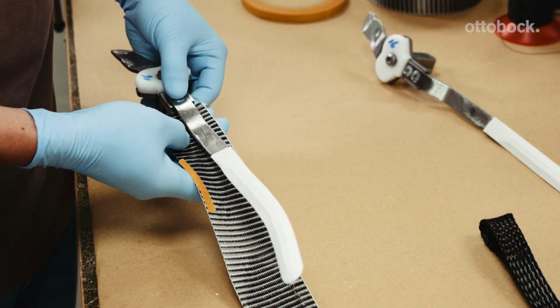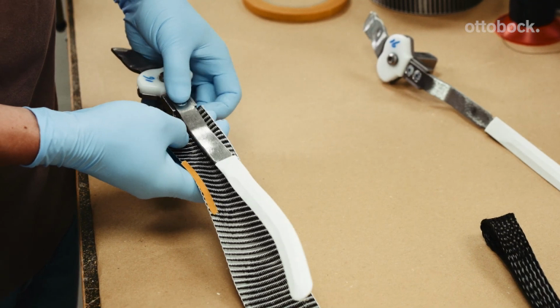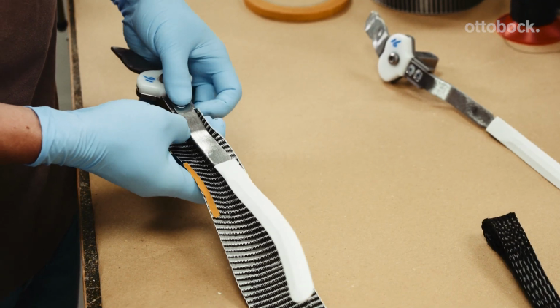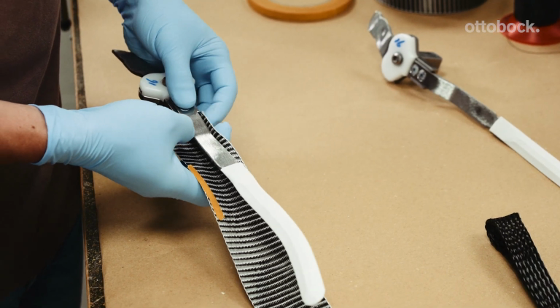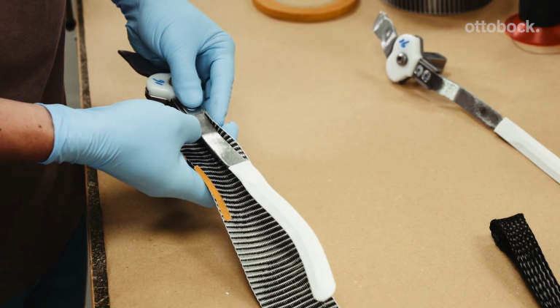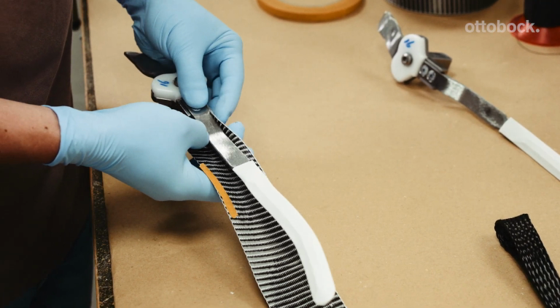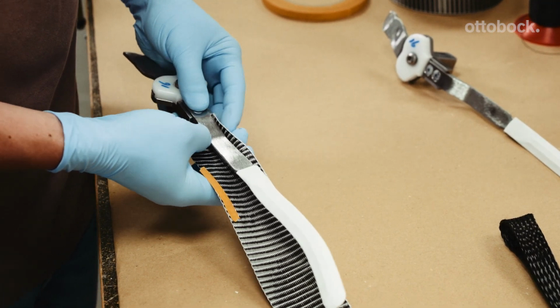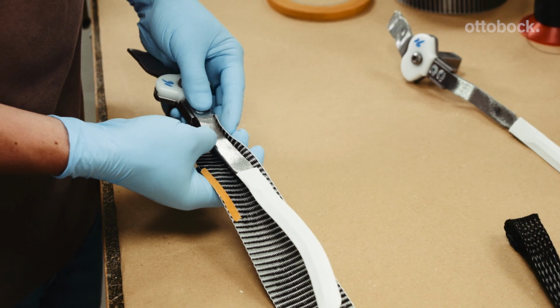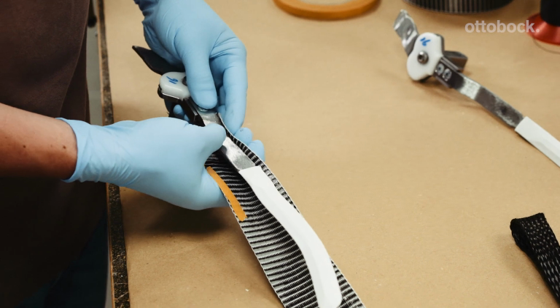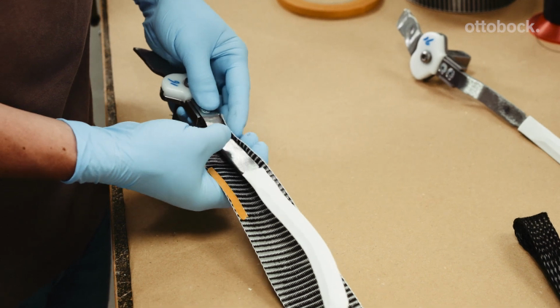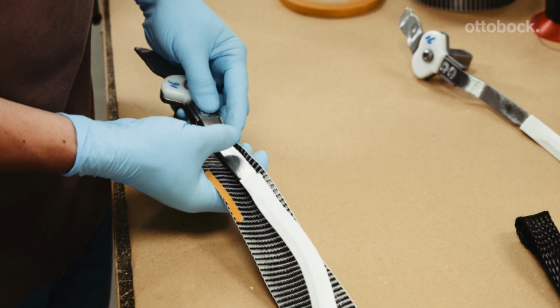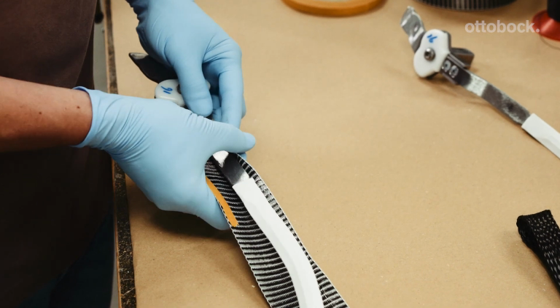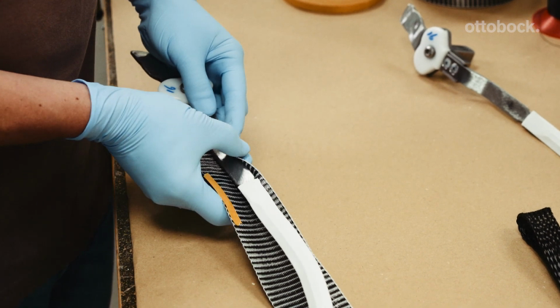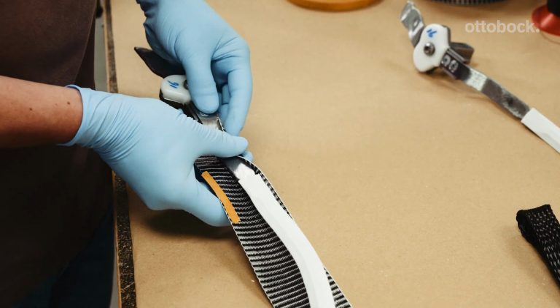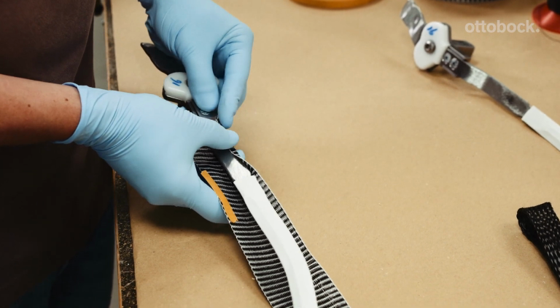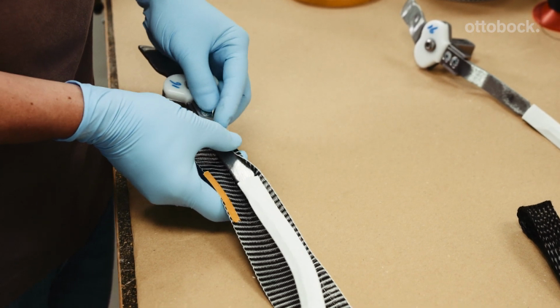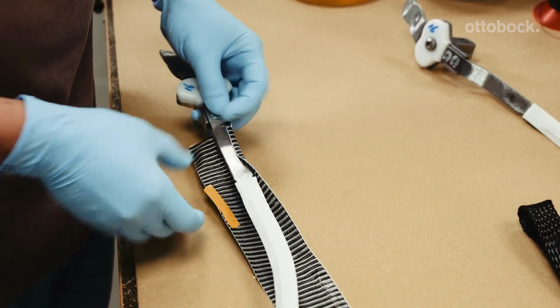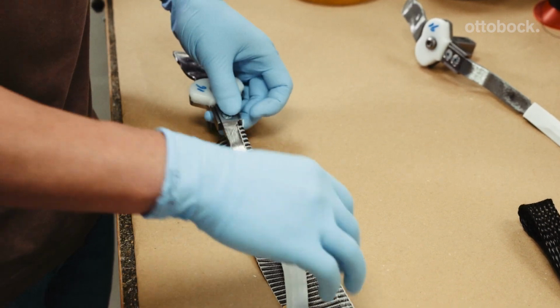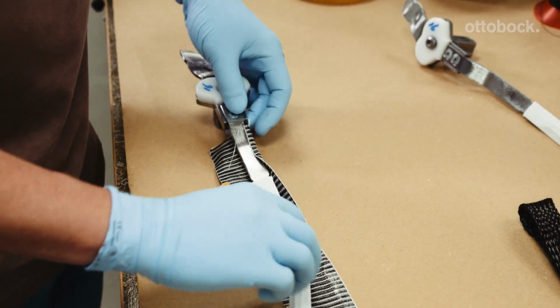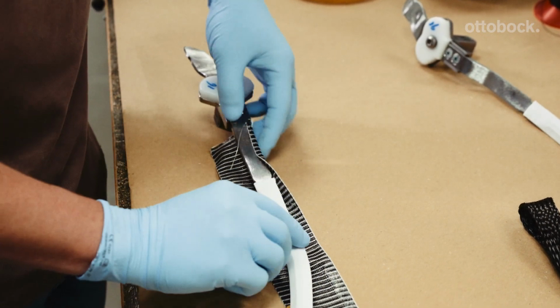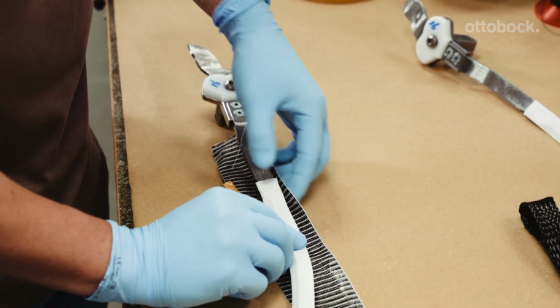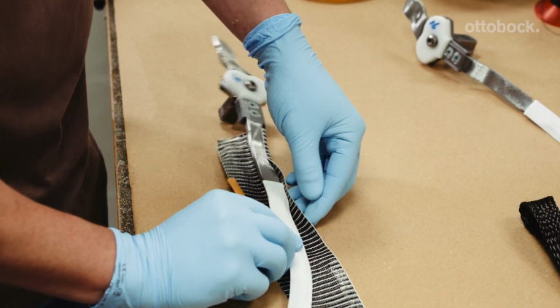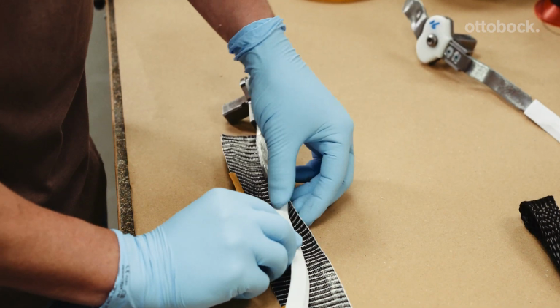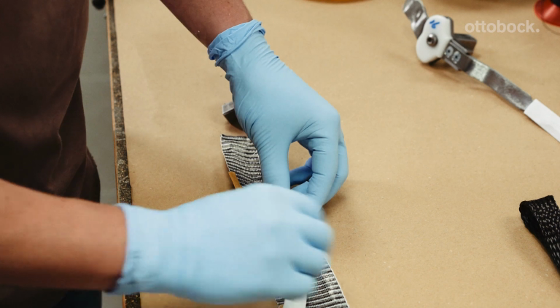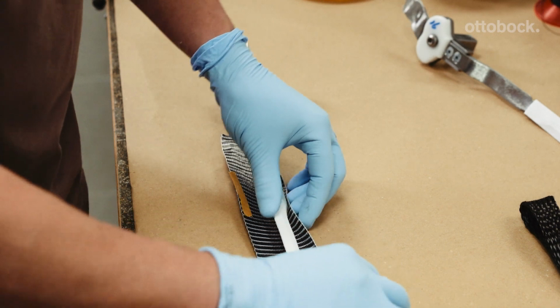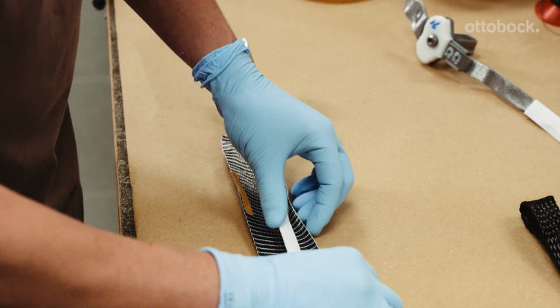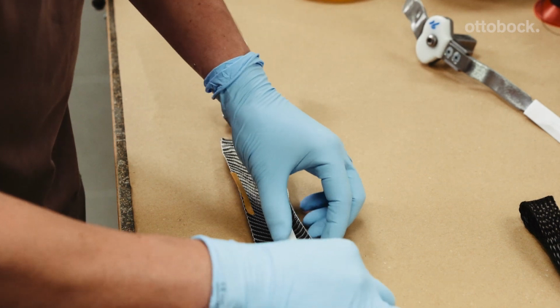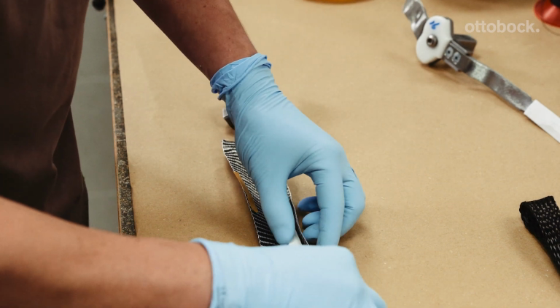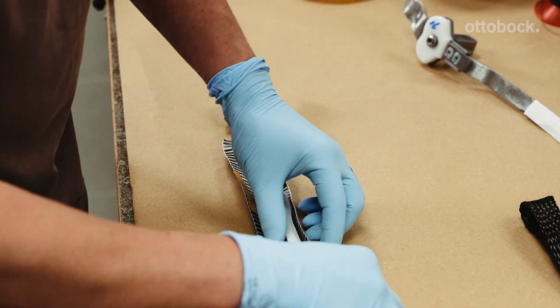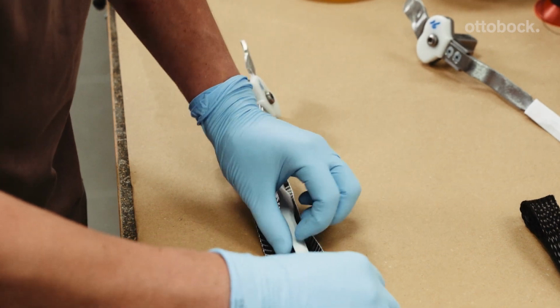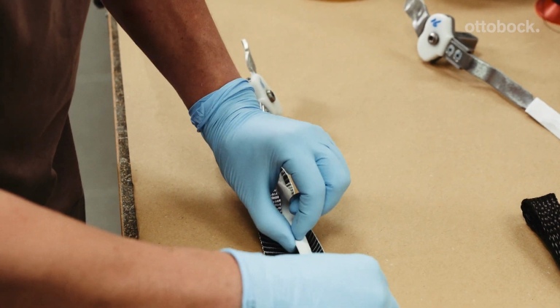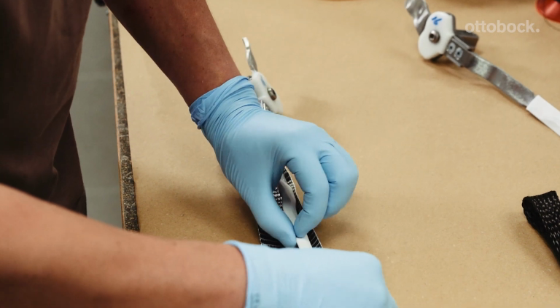First, wrap the PVC profiles and lamination bars in a layer of UD carbon. You can use double-sided adhesive tape to affix the UD carbon.